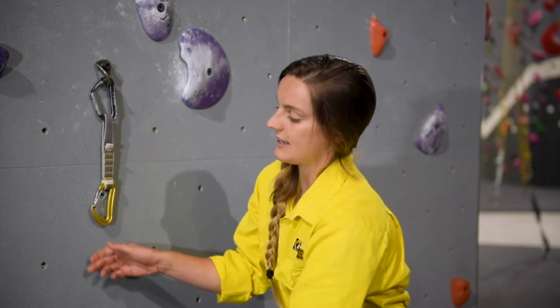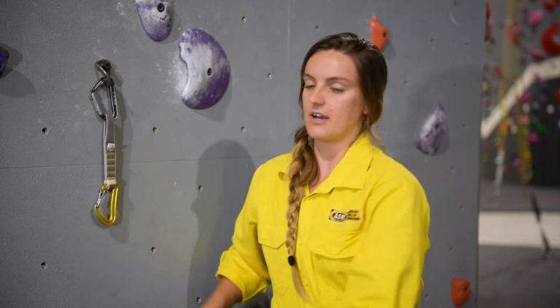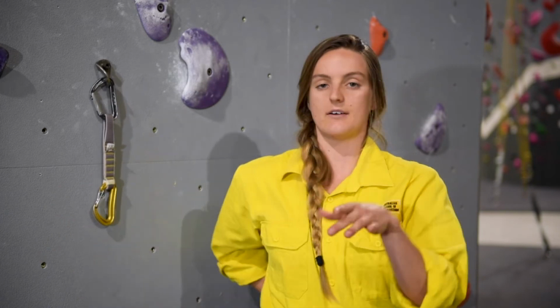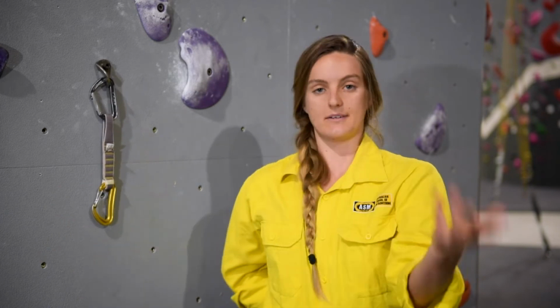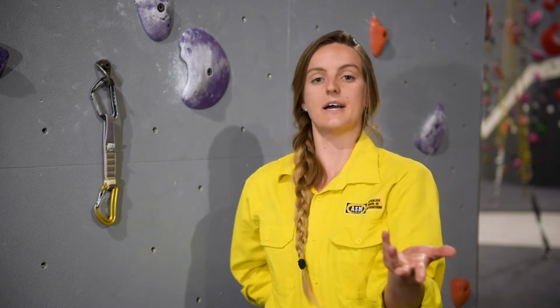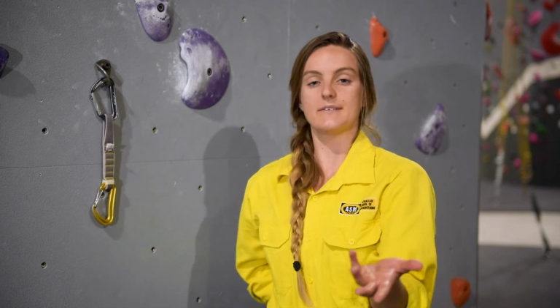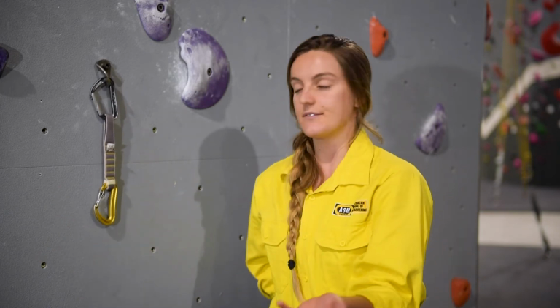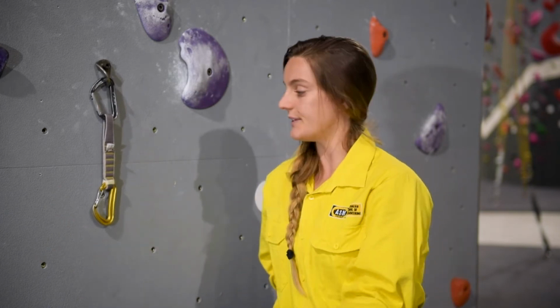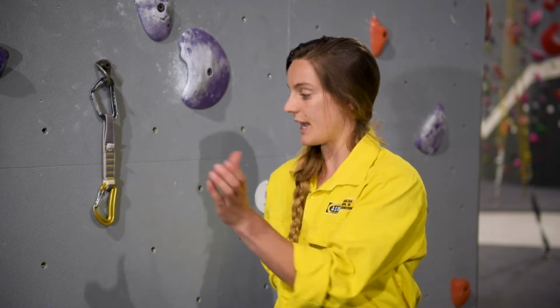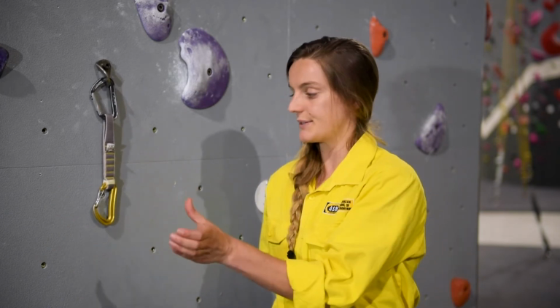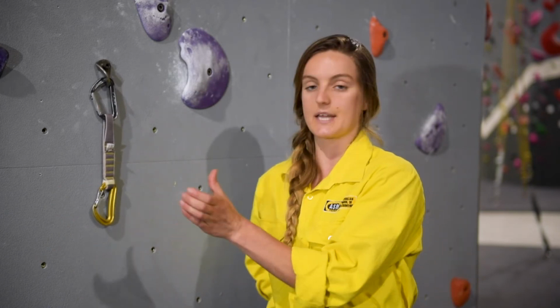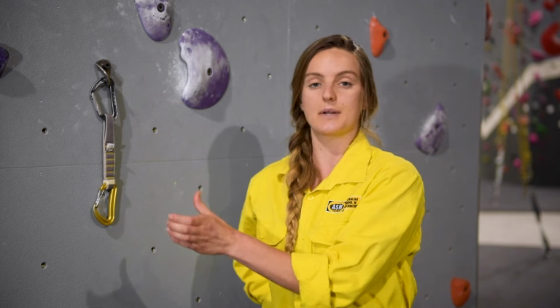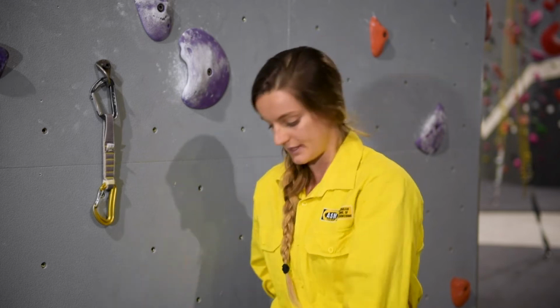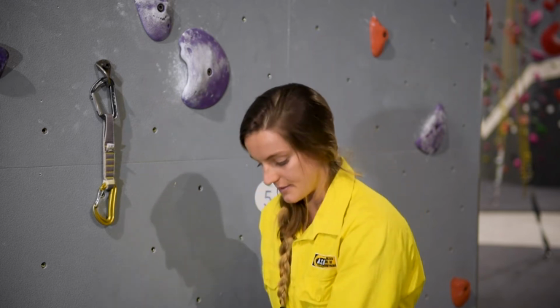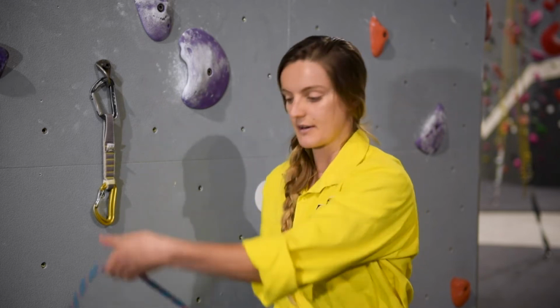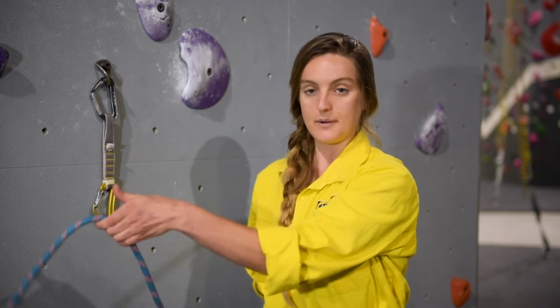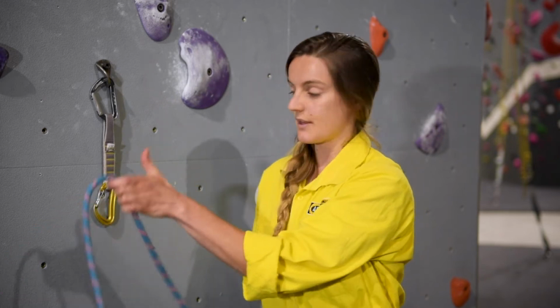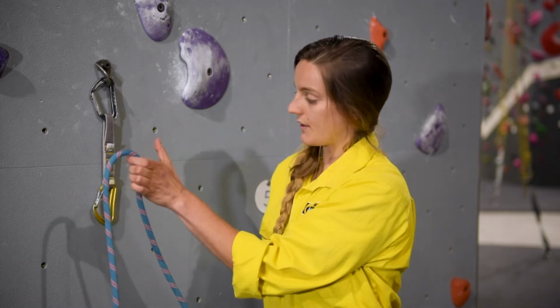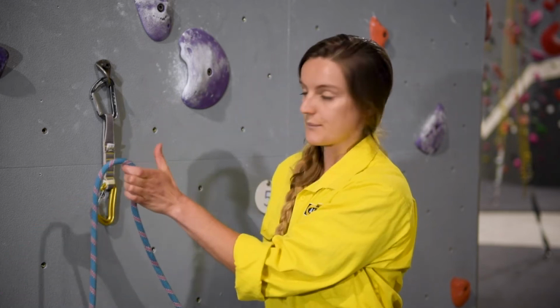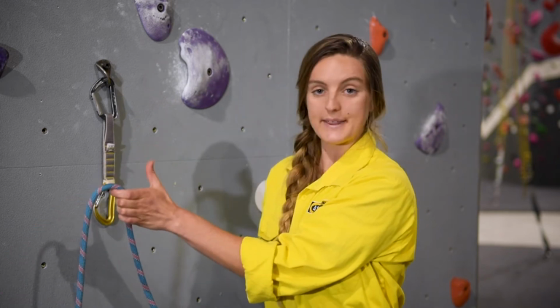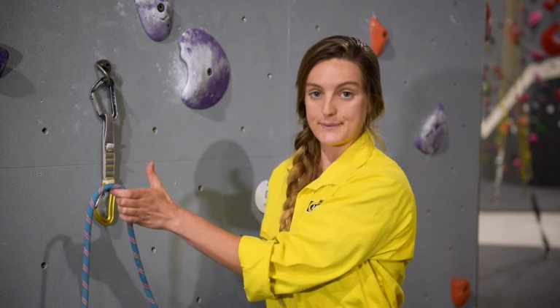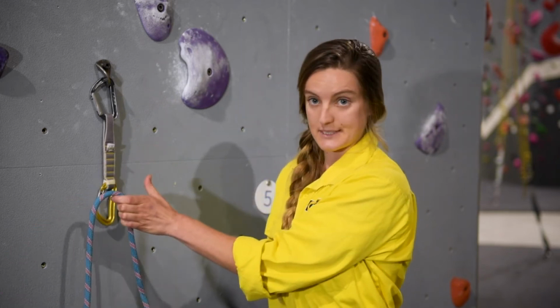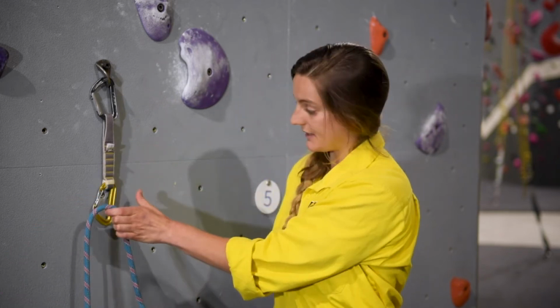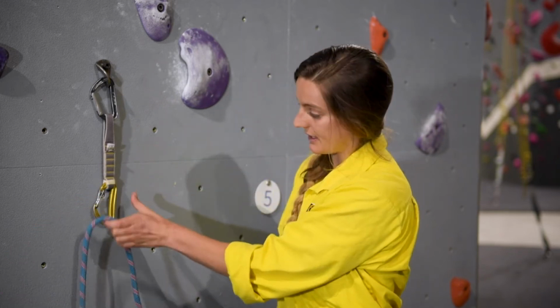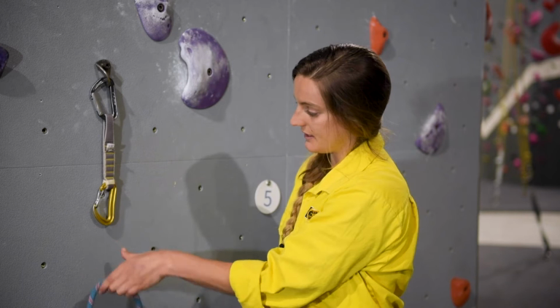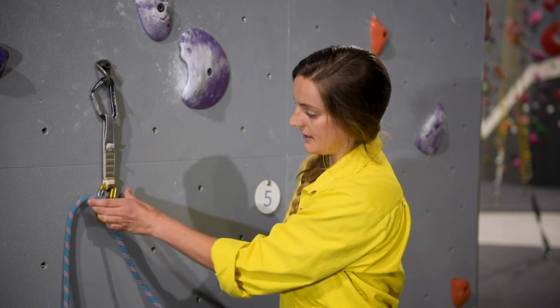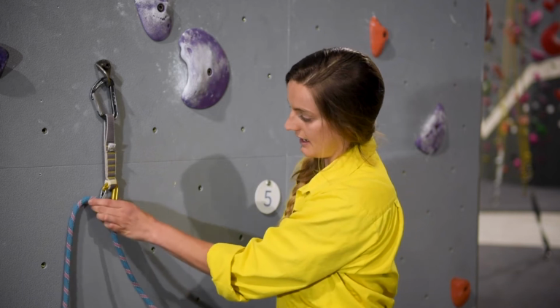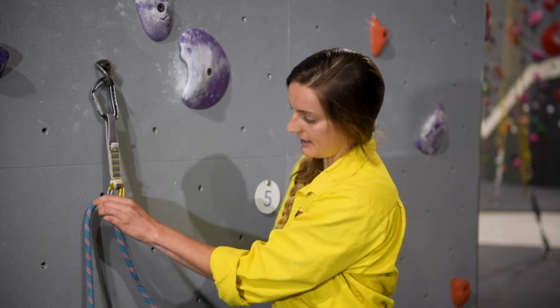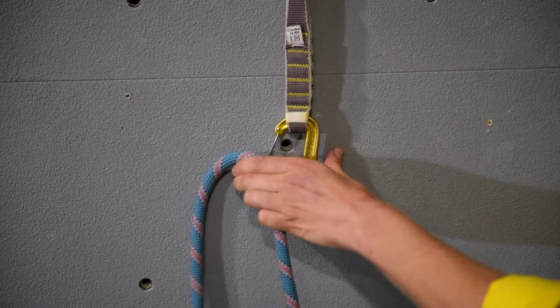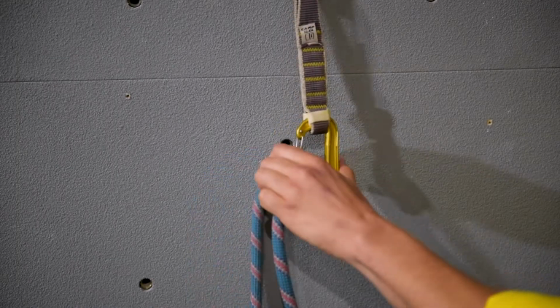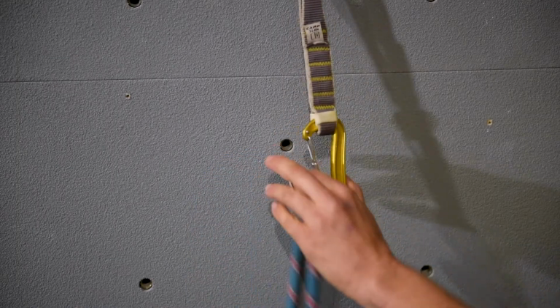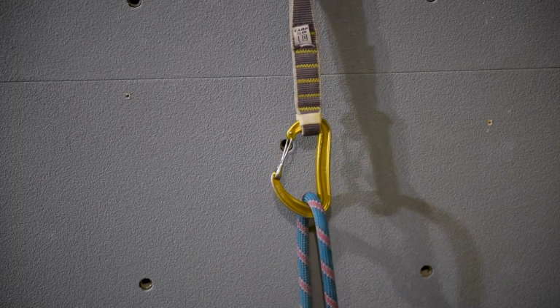If I have my left hand available, I'm going to use the thumb clip. I'm going to grab the rope, go with my thumb to the spine of the carabiner, and slide the rope in.